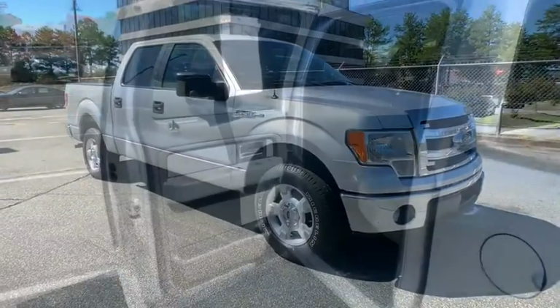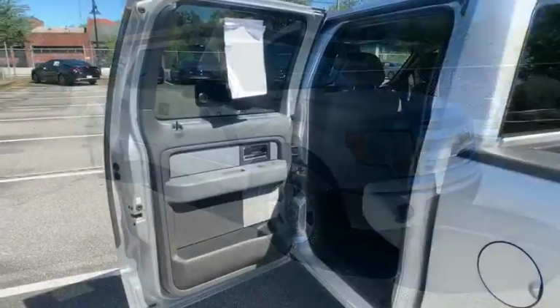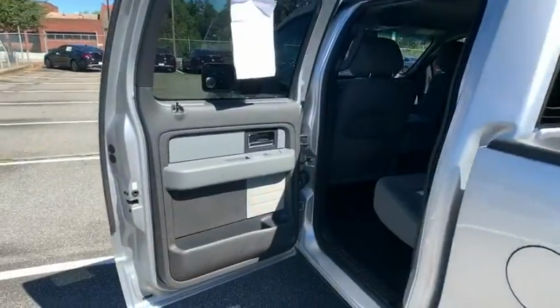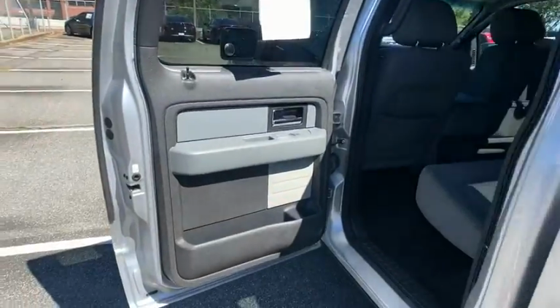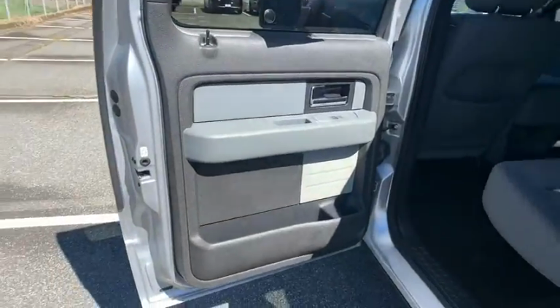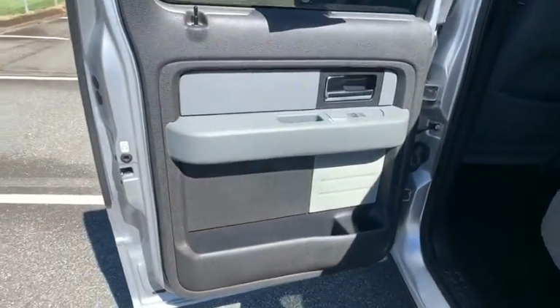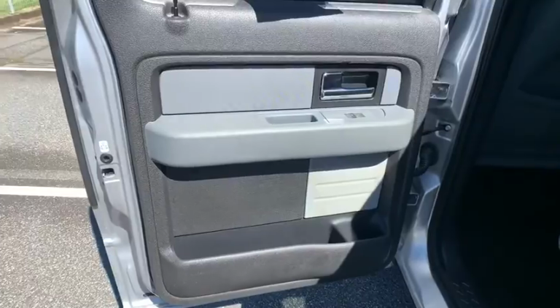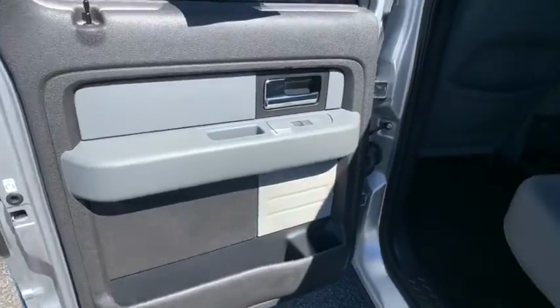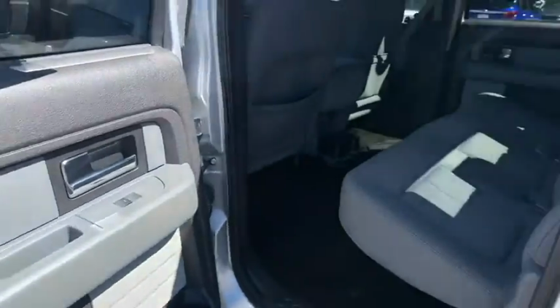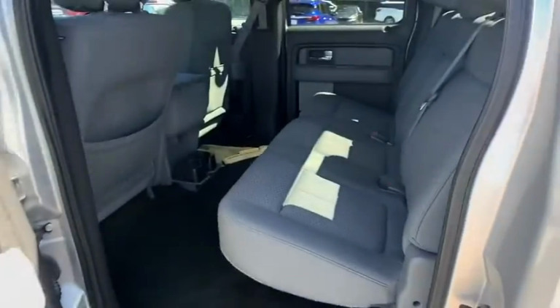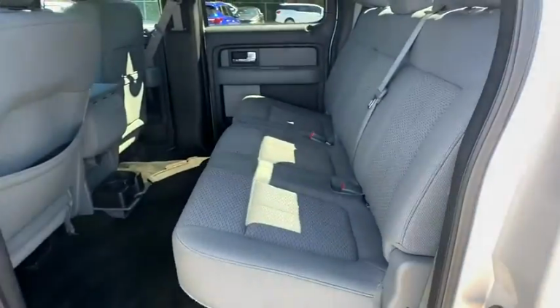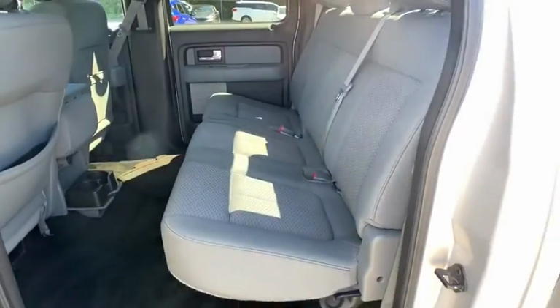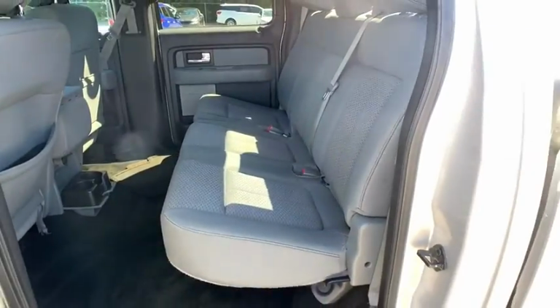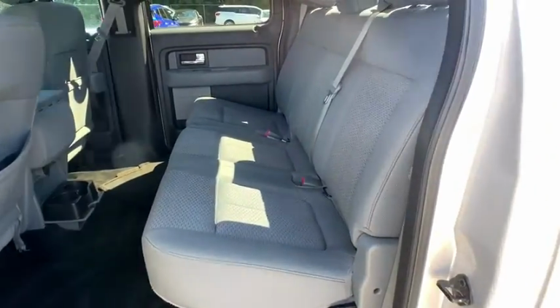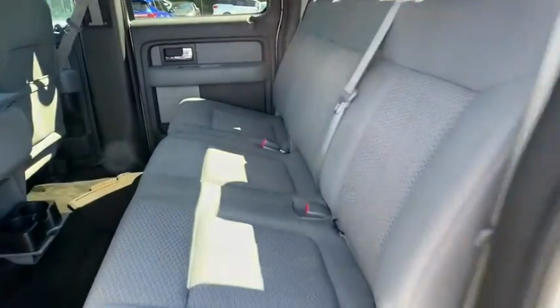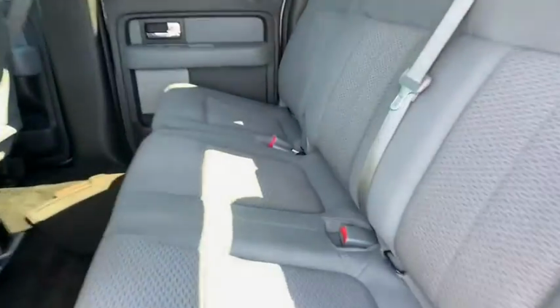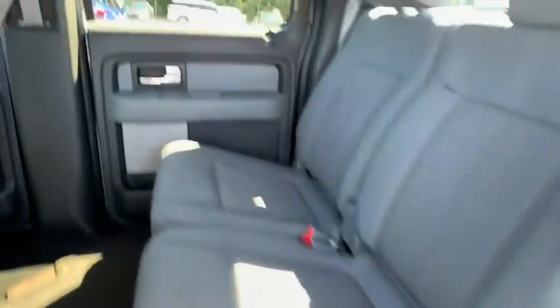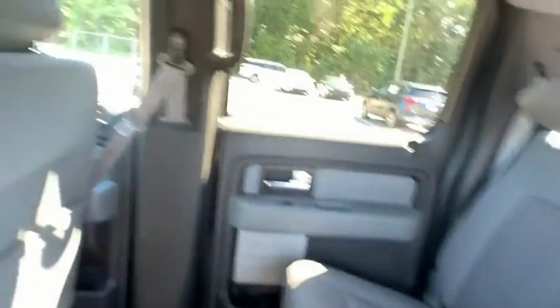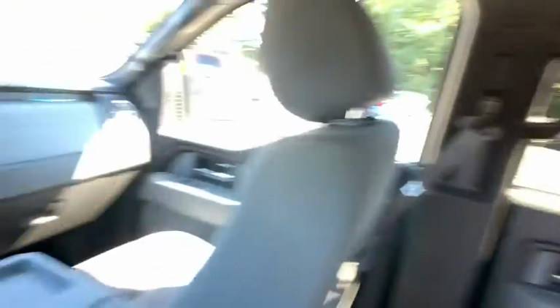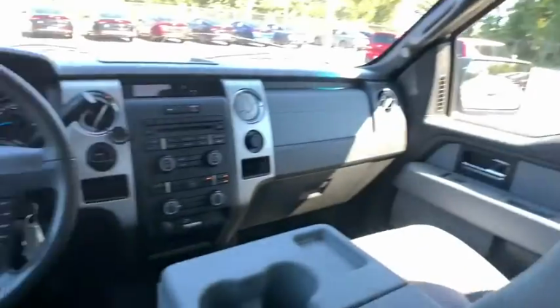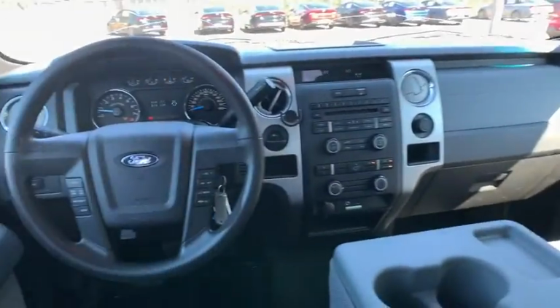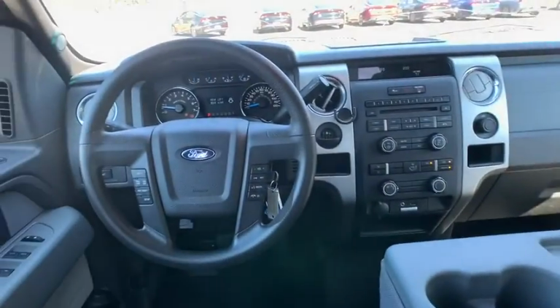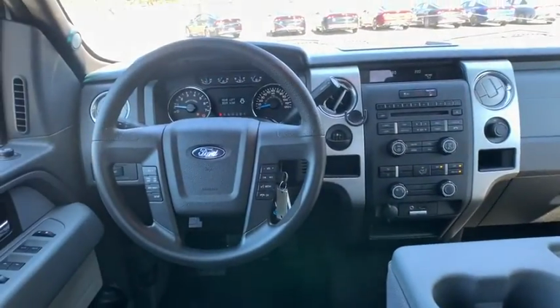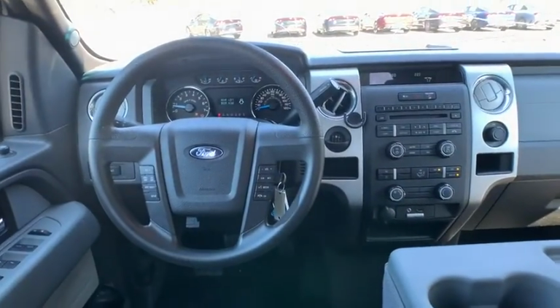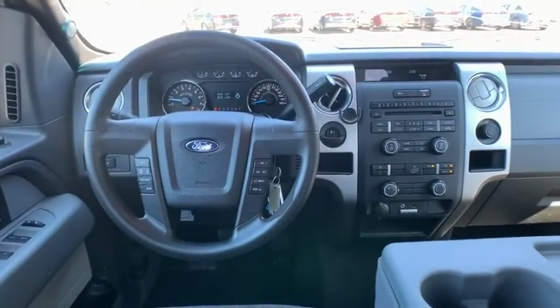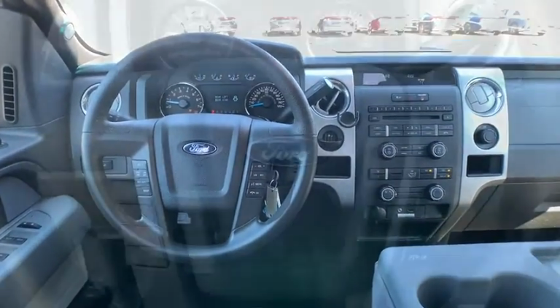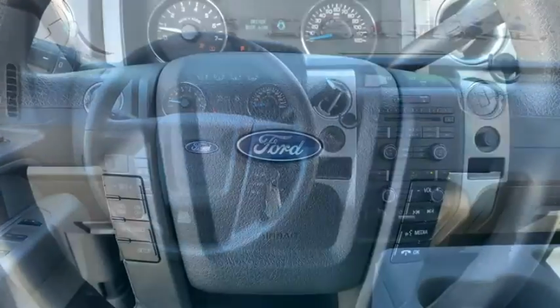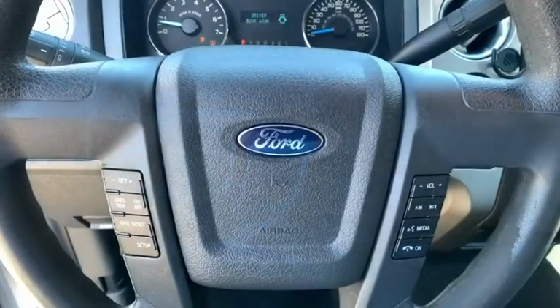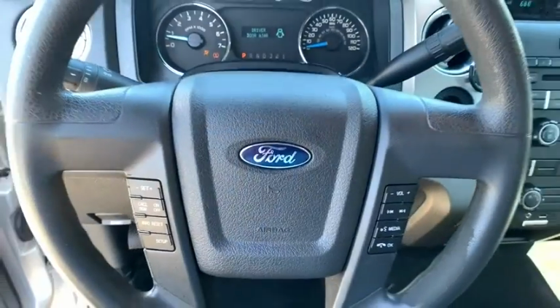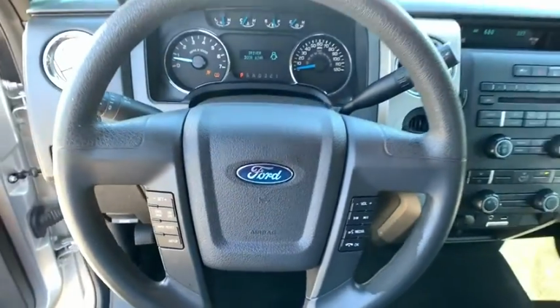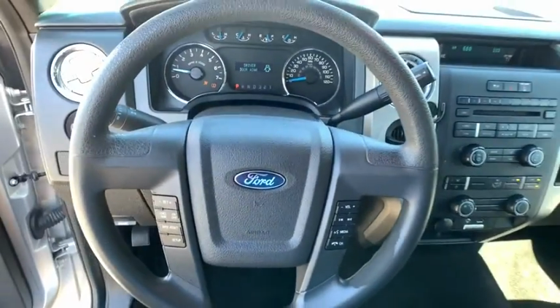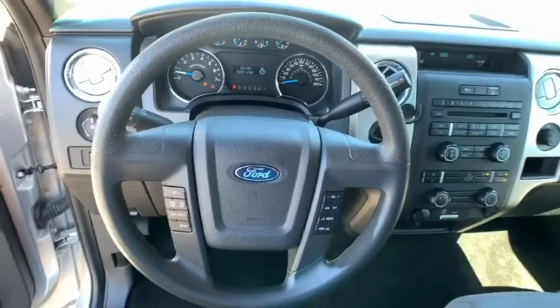Child safety locks, power windows, security system, power door locks, passenger airbag, rear head airbag, passenger vanity mirror, pass-through rear seat, split bench seat, engine immobilizer, rear wheel drive.